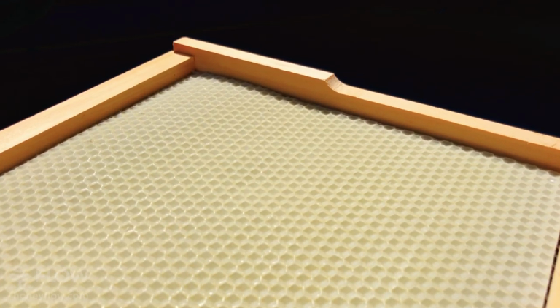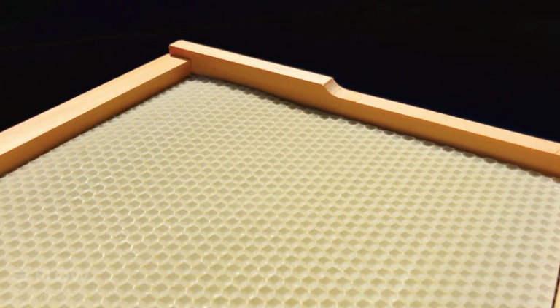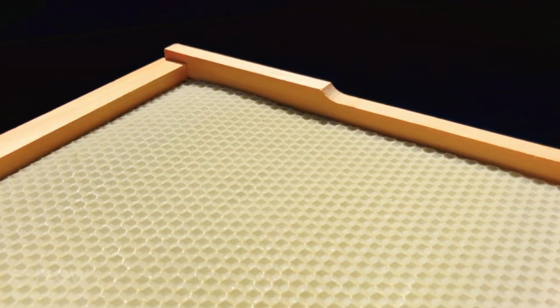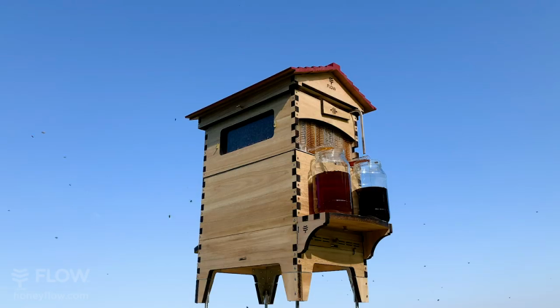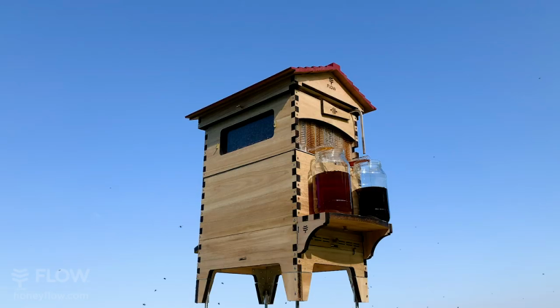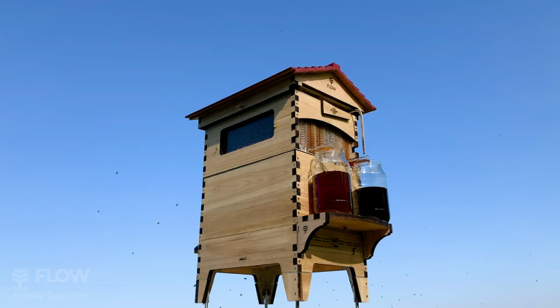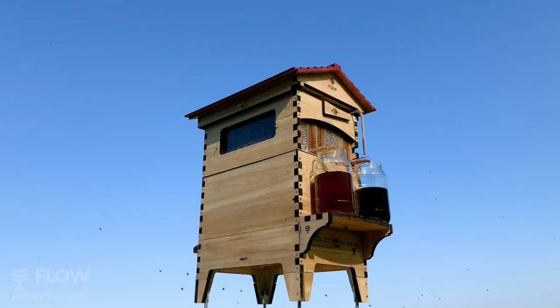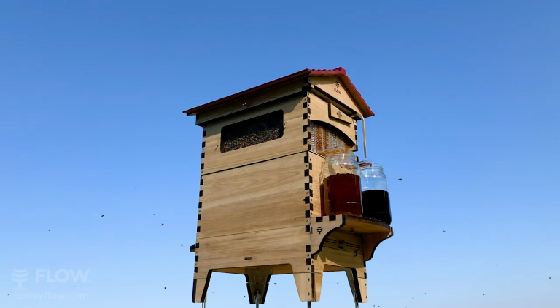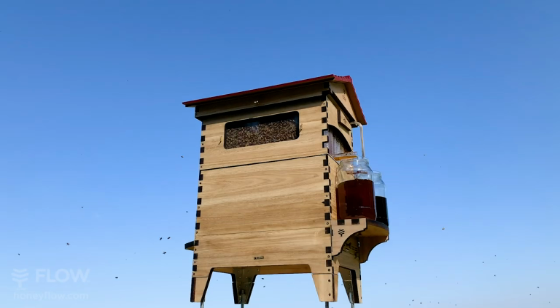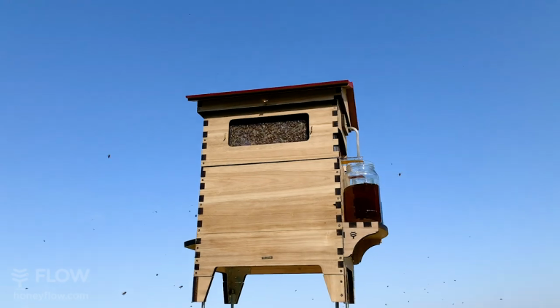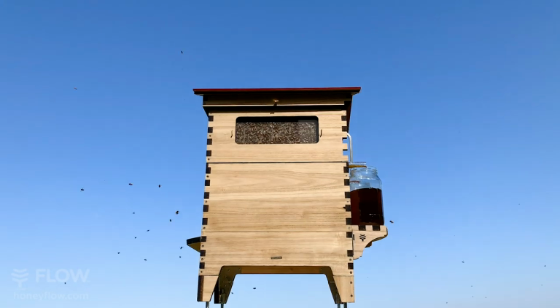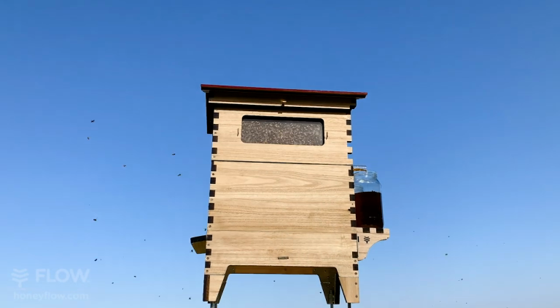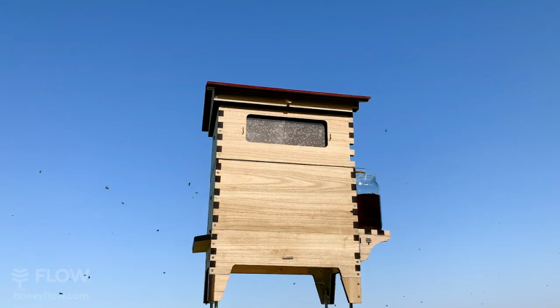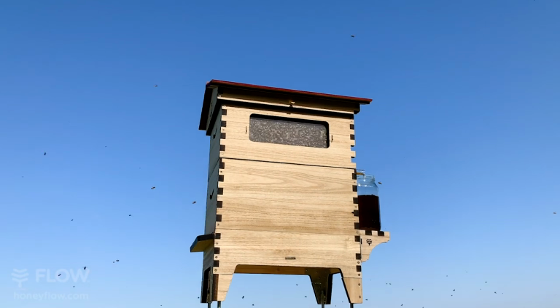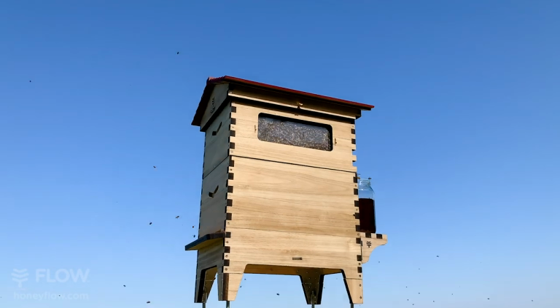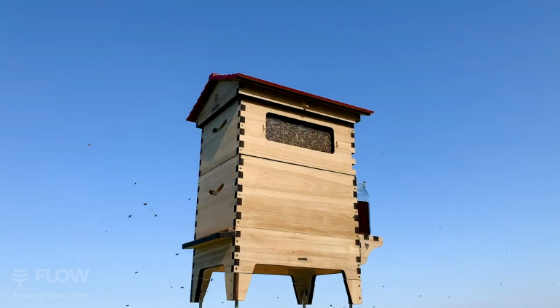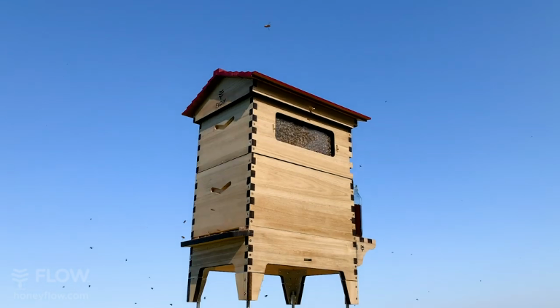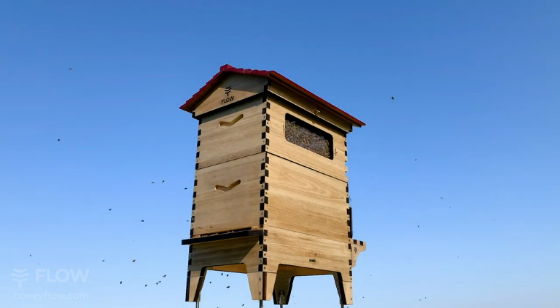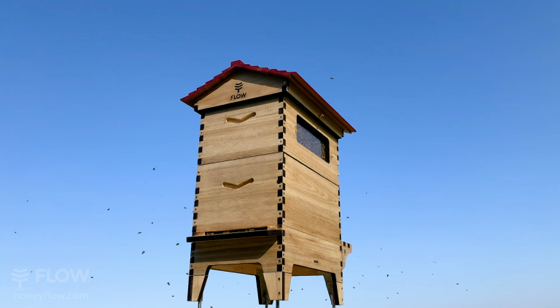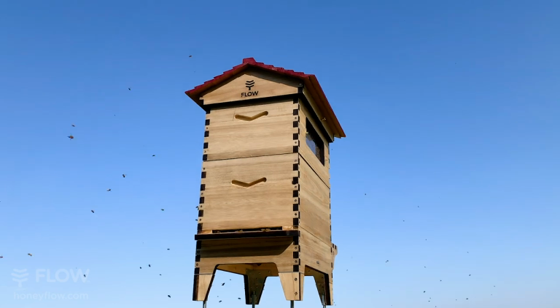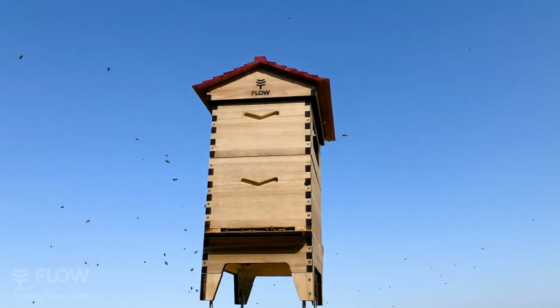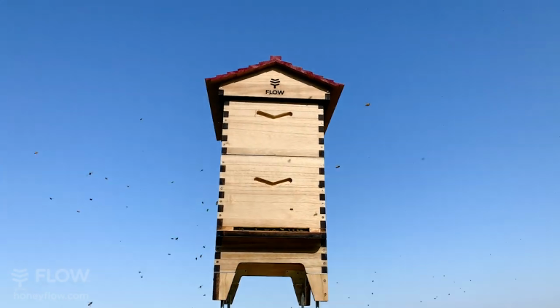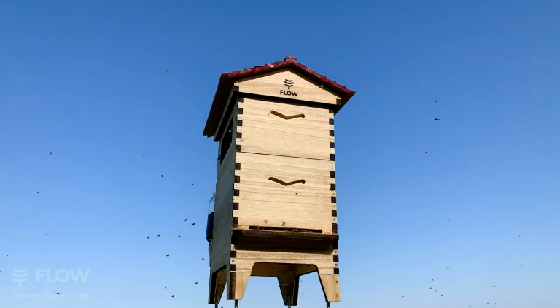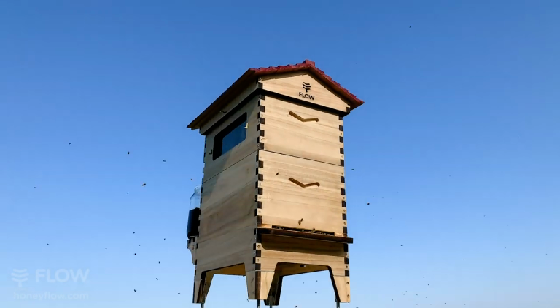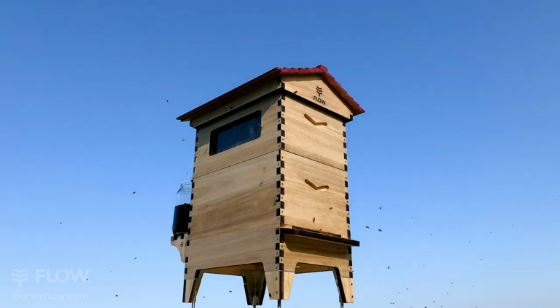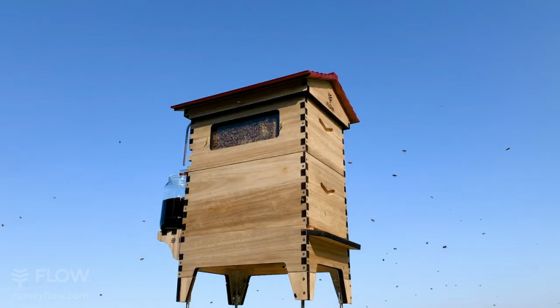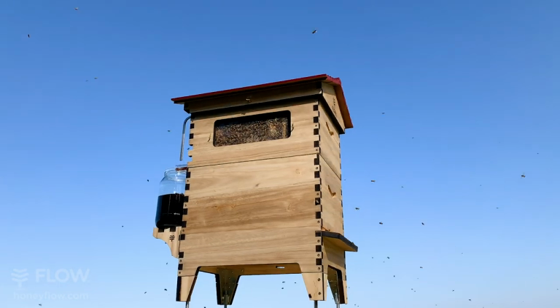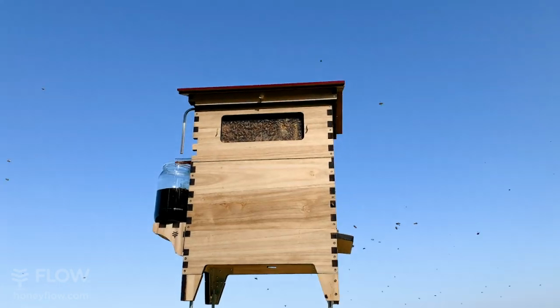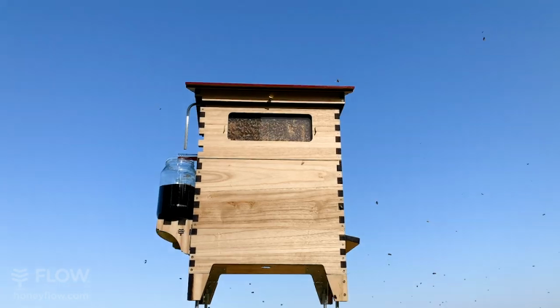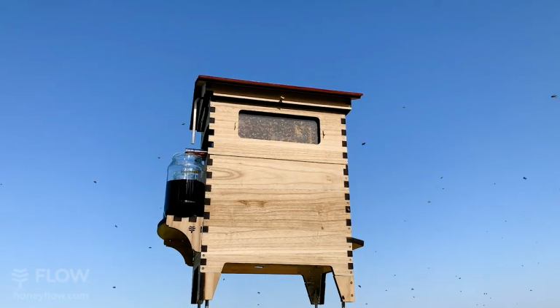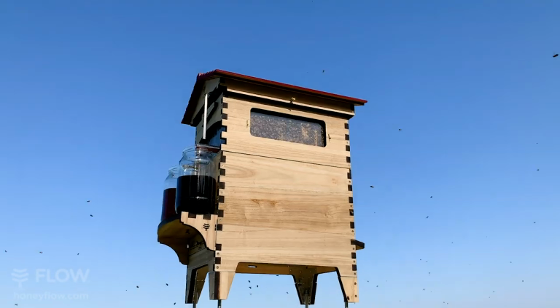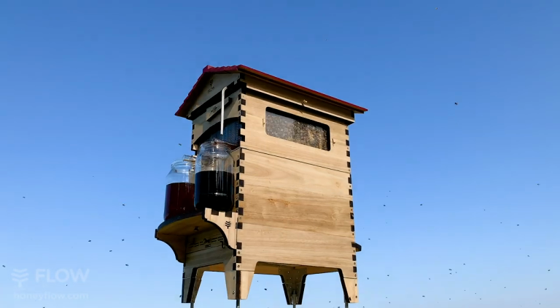The Flow Super now features observation windows on both sides, giving you another window into the fascinating world of bees, so you can watch and learn keeping an eye on your hive.